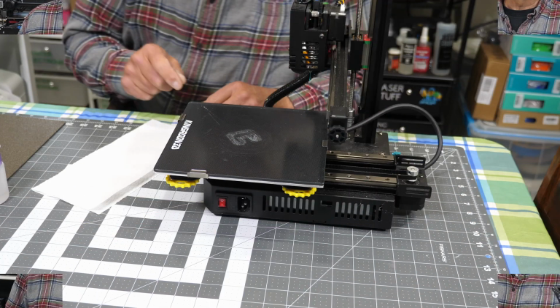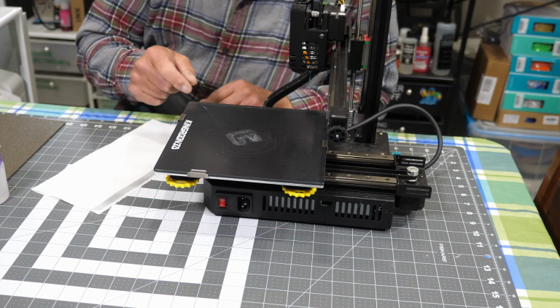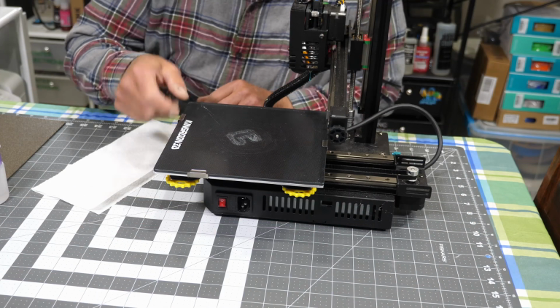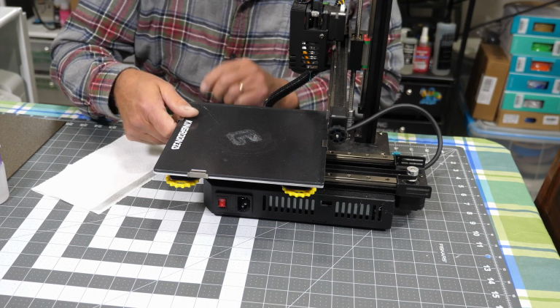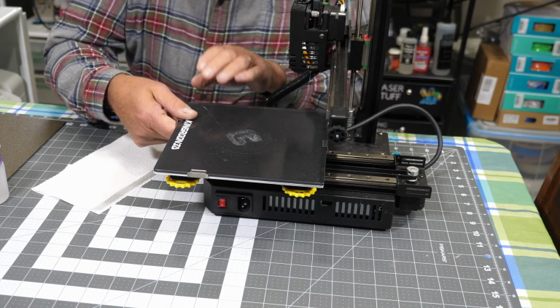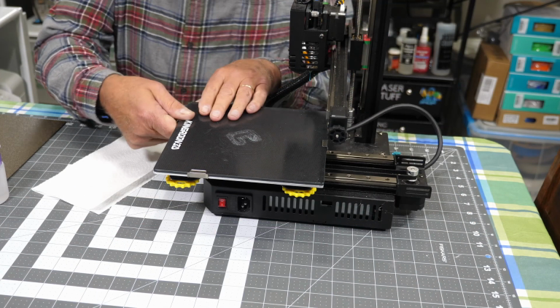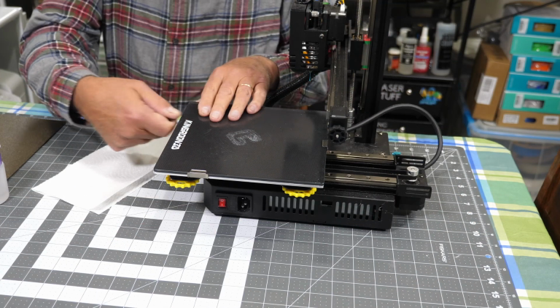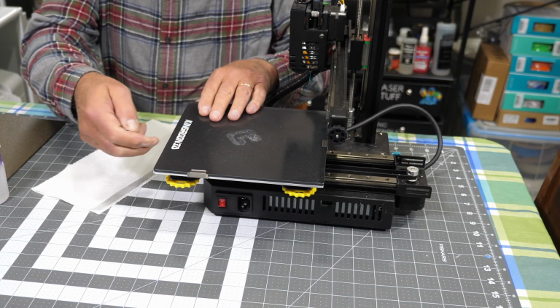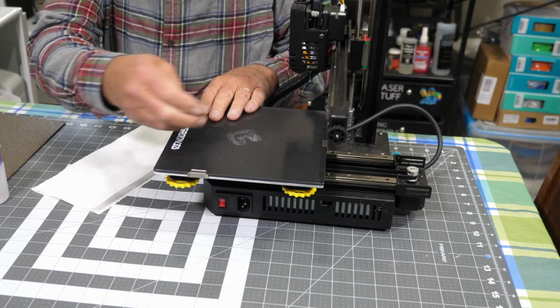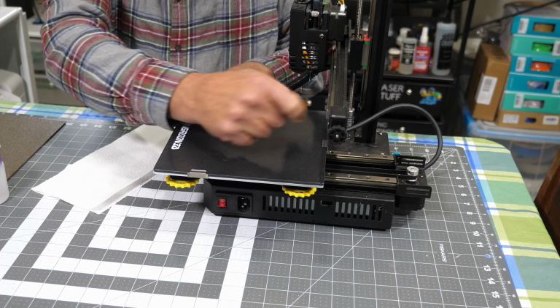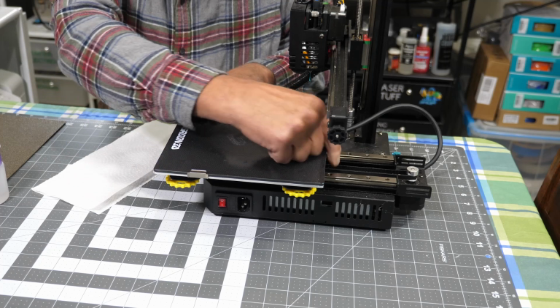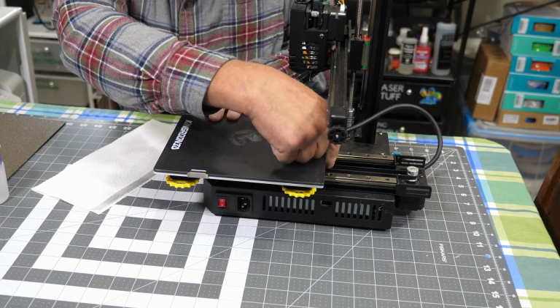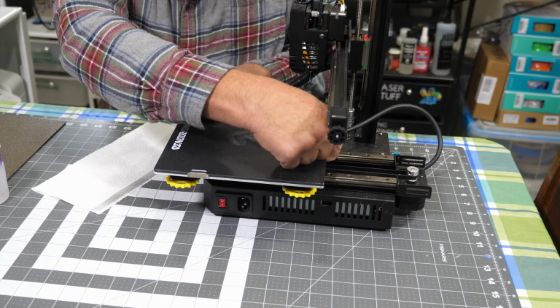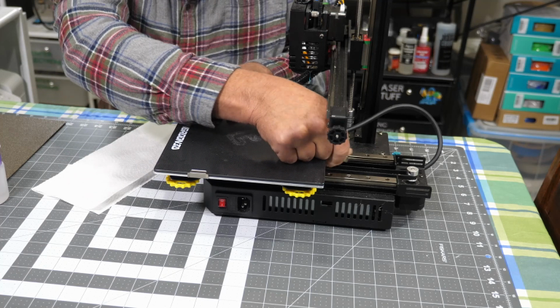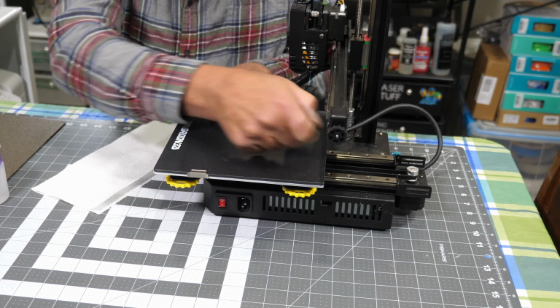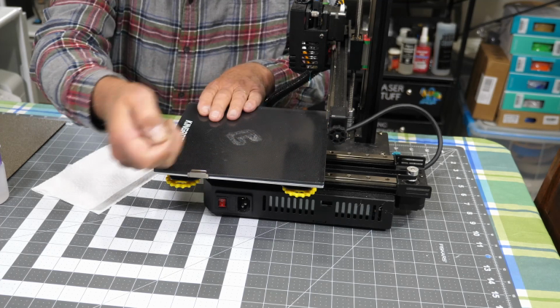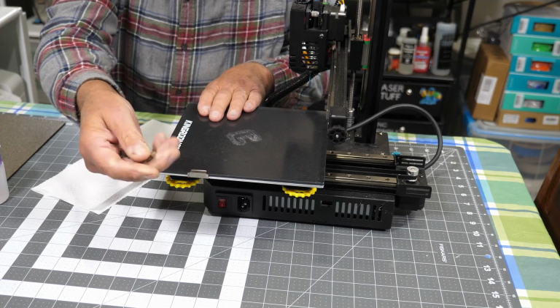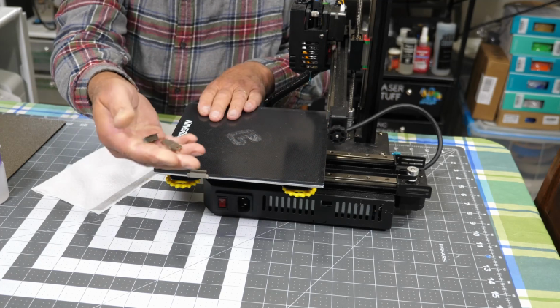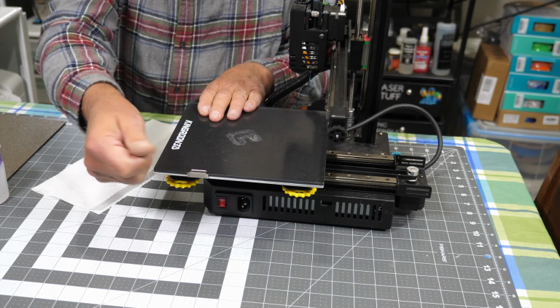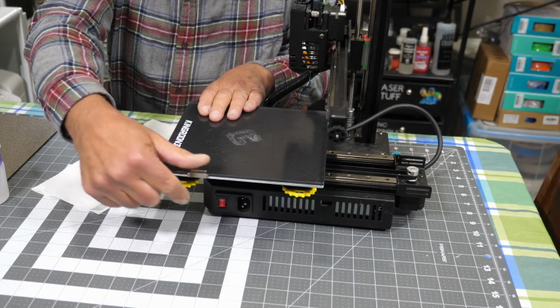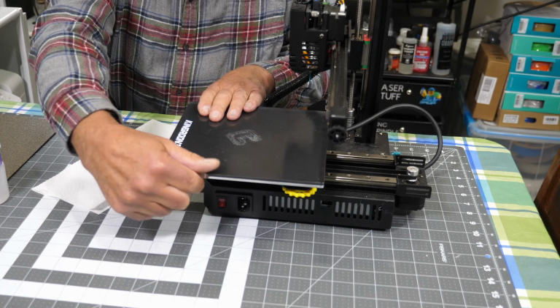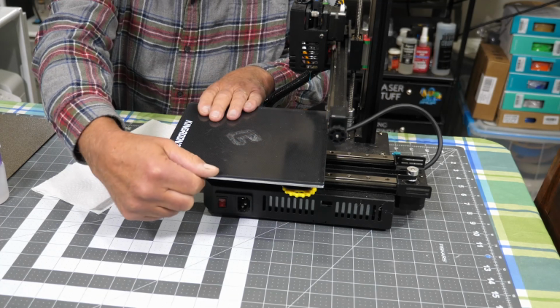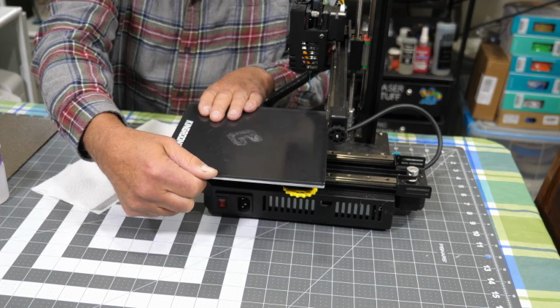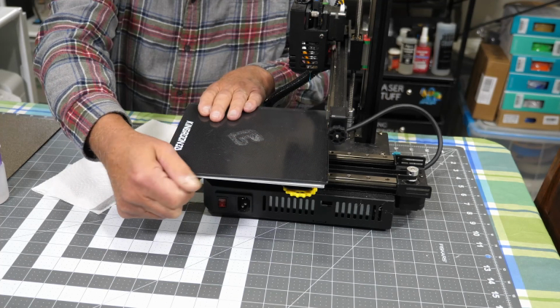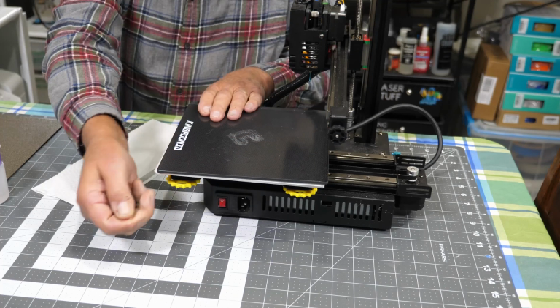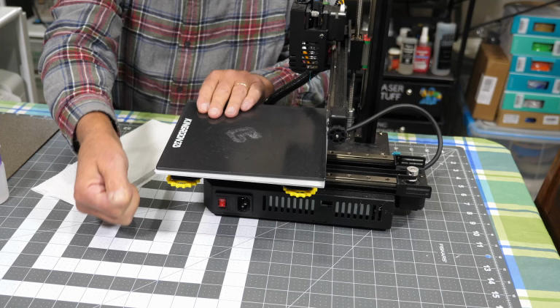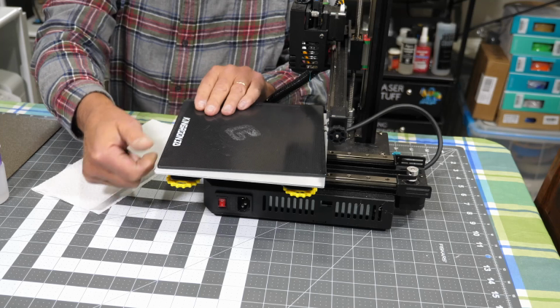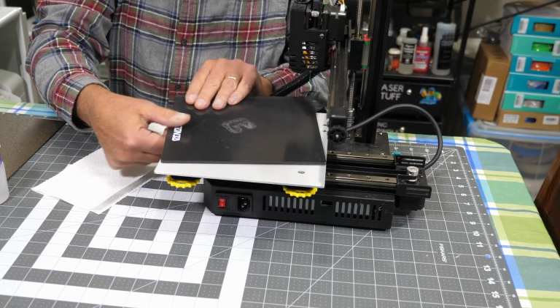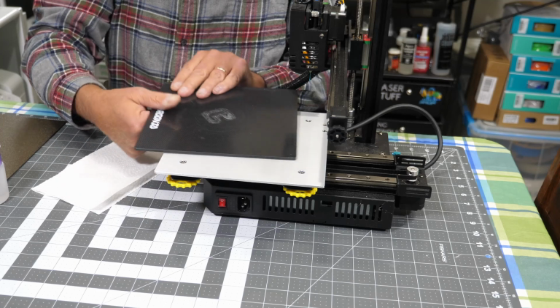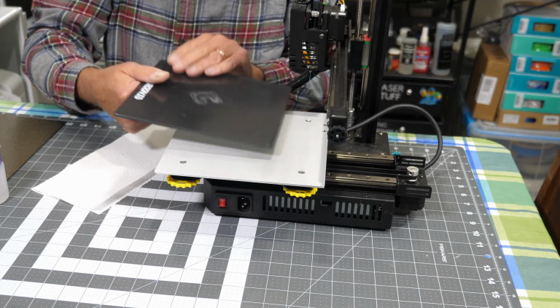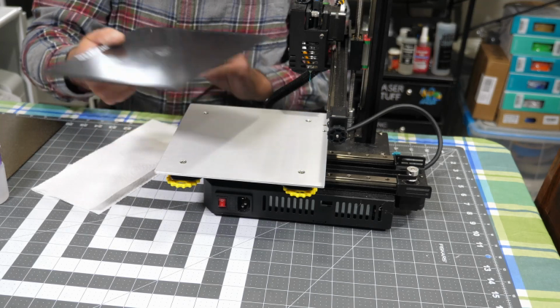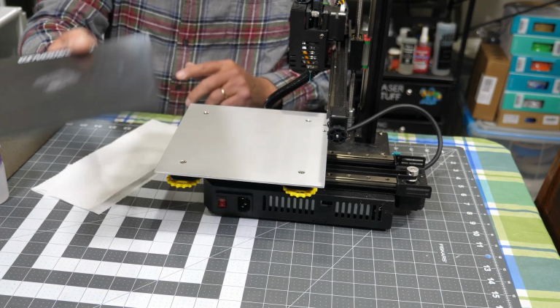First, take the glass bed off. Yes, I know there's supposed to be four clips, but one of them broke, so now I only have three. But I won't be using this anymore anyway.